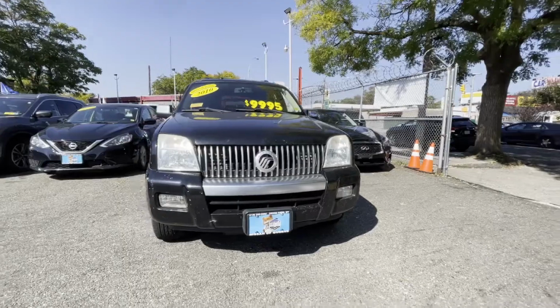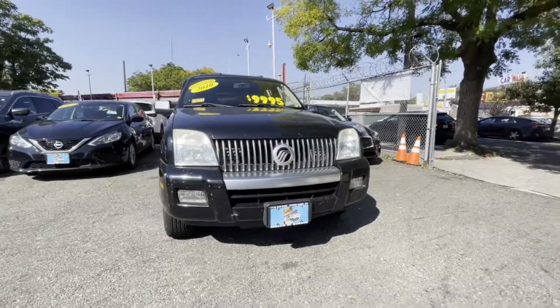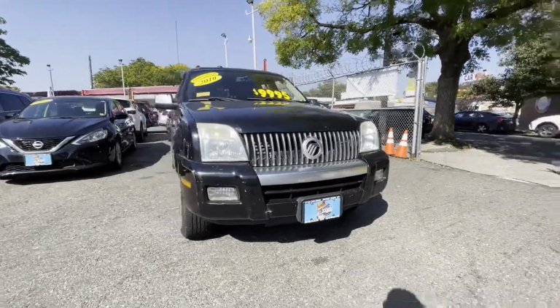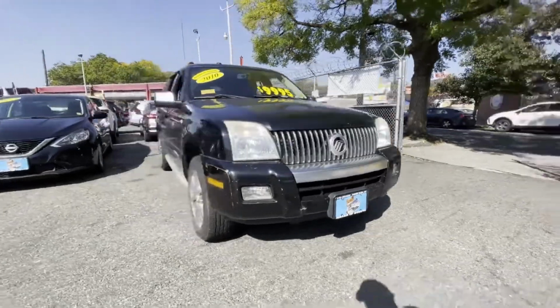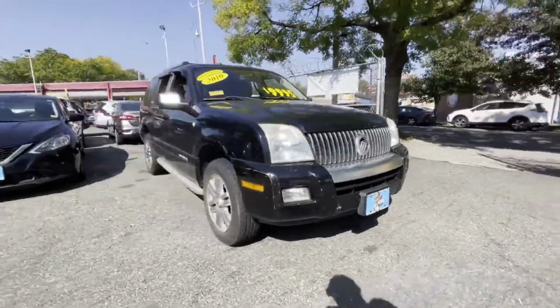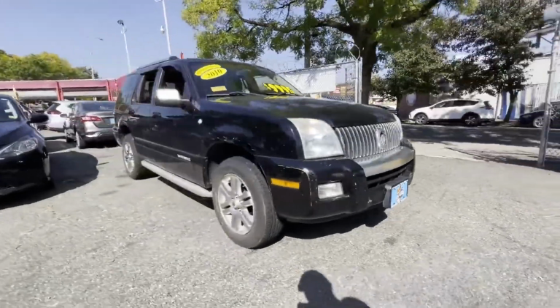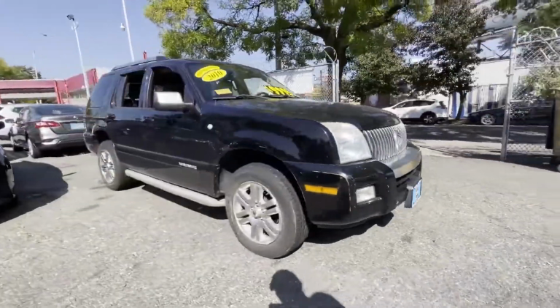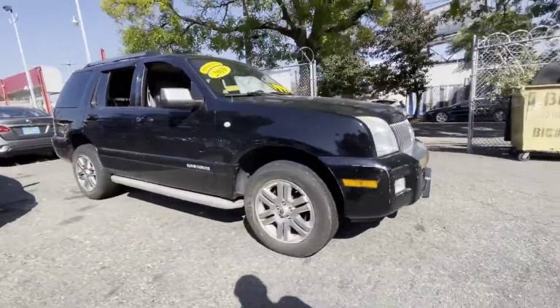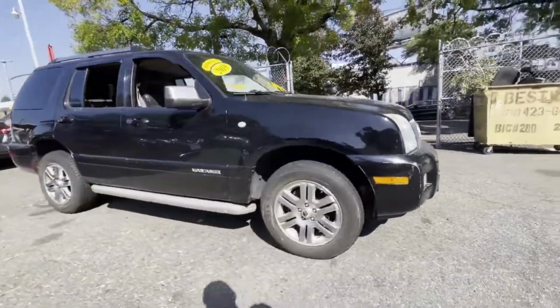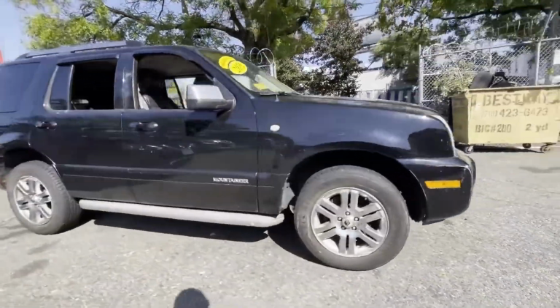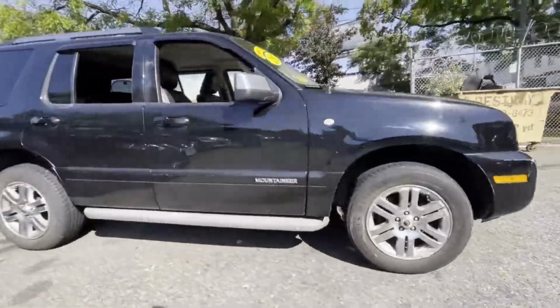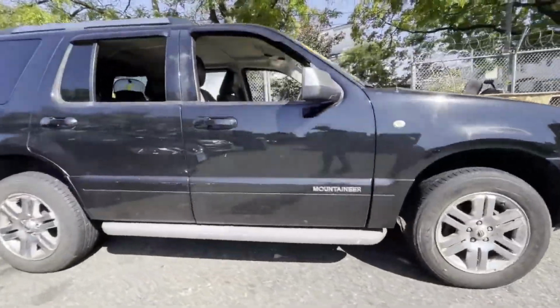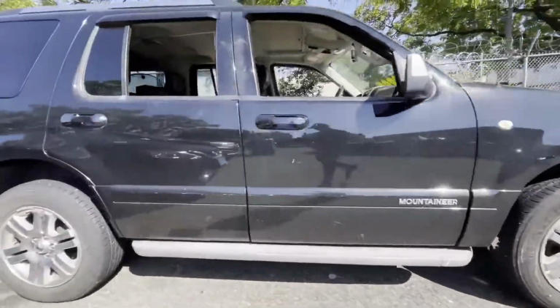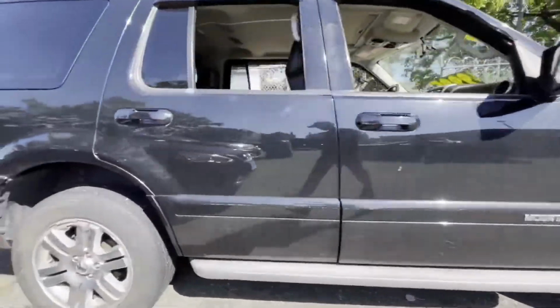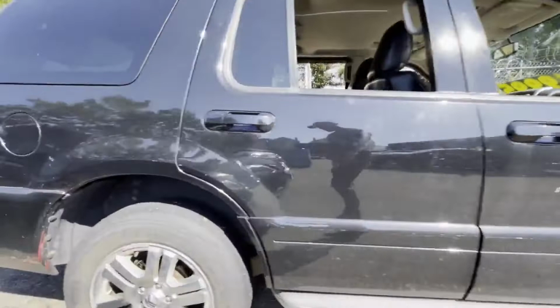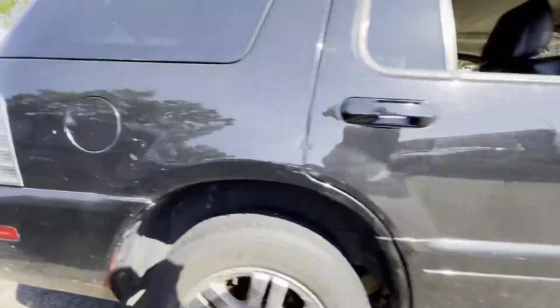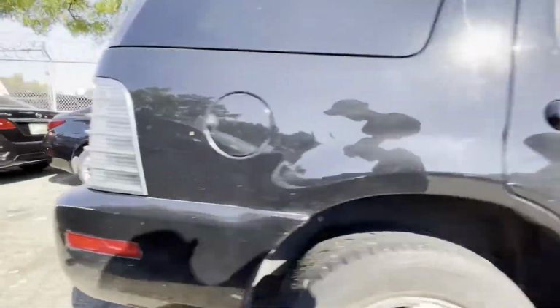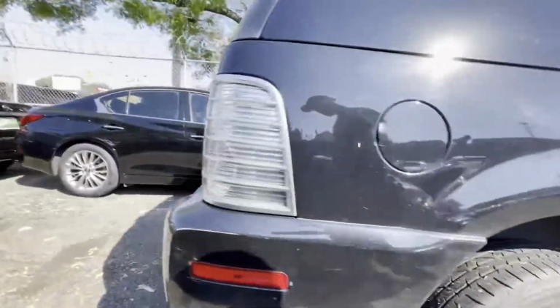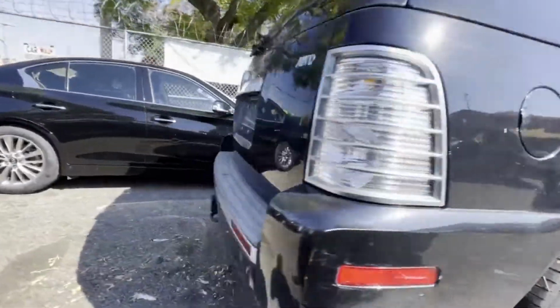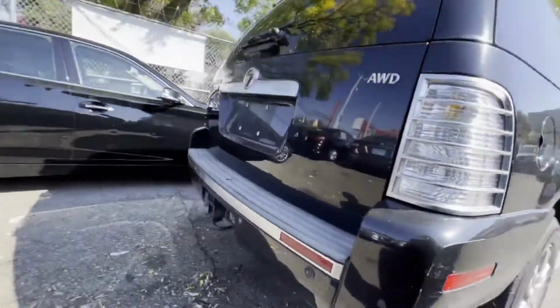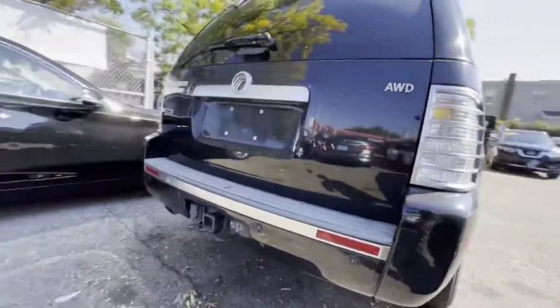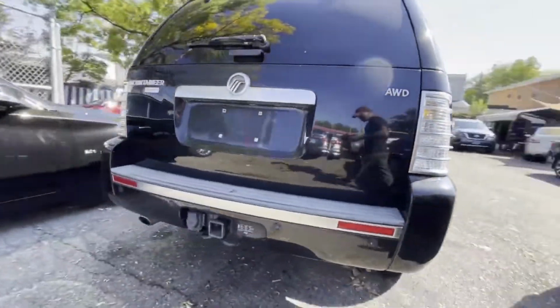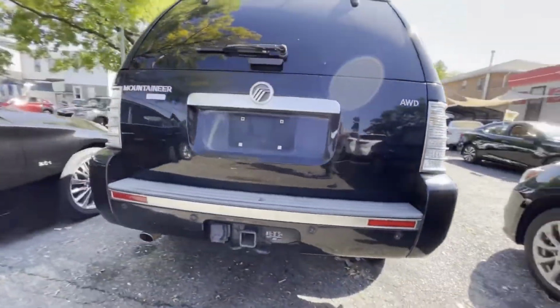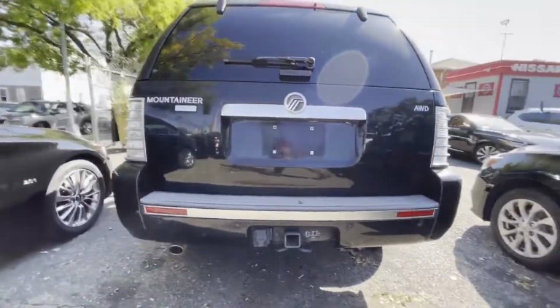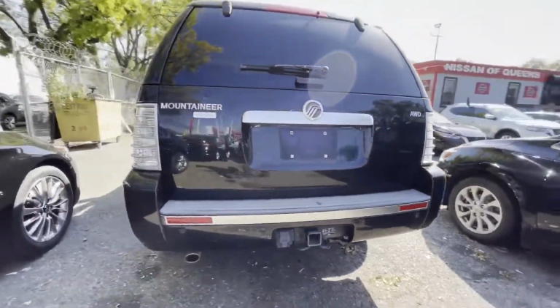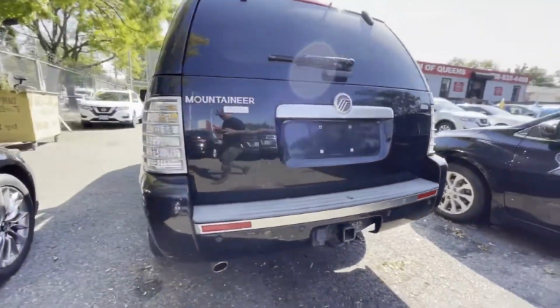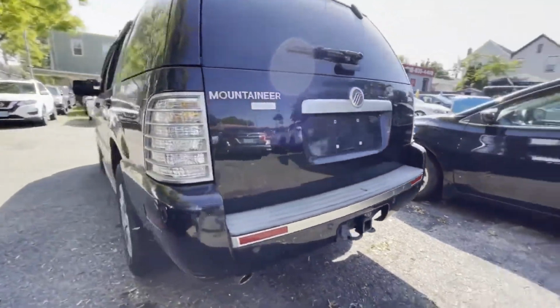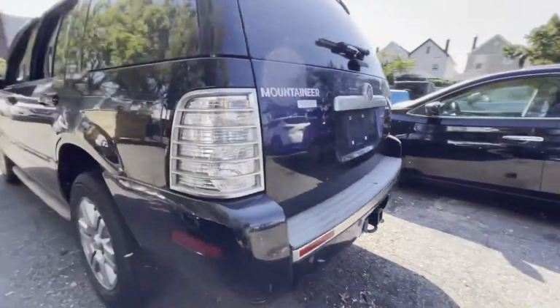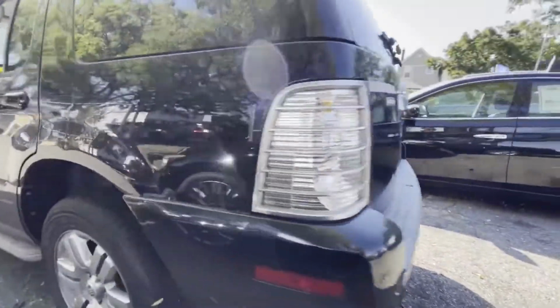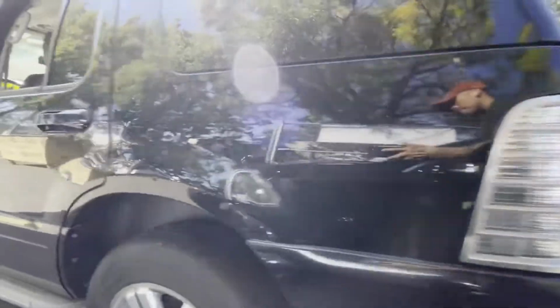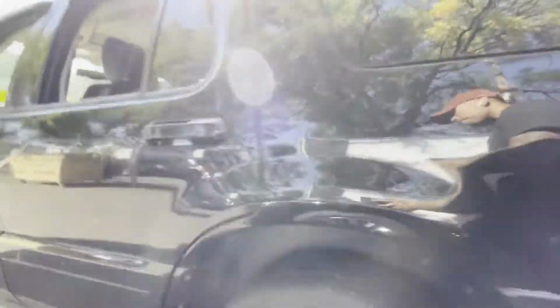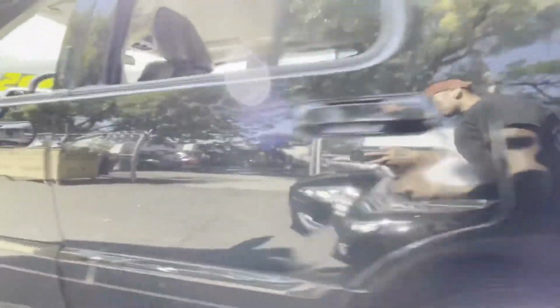2010 Mercury Mountaineer. This SUV offers space as well as power and performance. You'll love this long list of impressive amenities, which include the following.